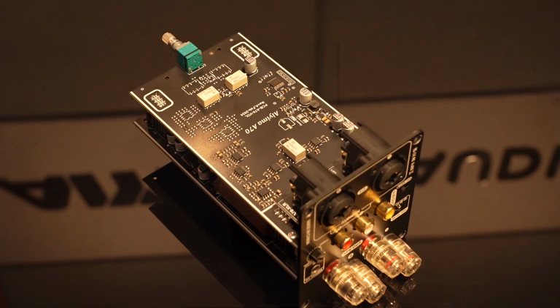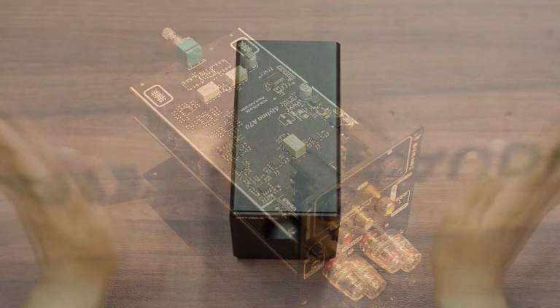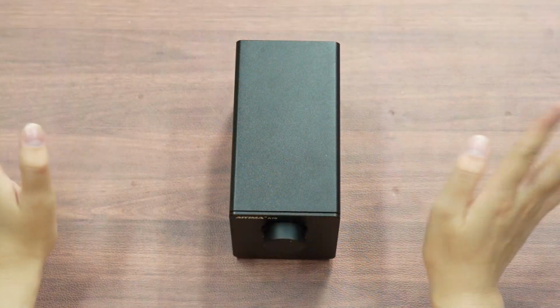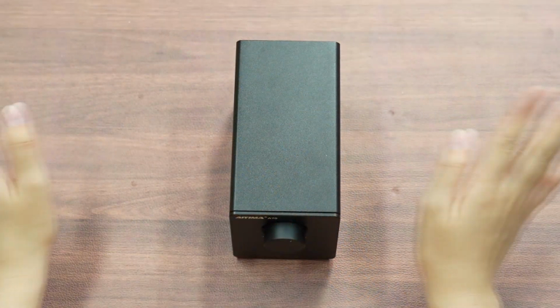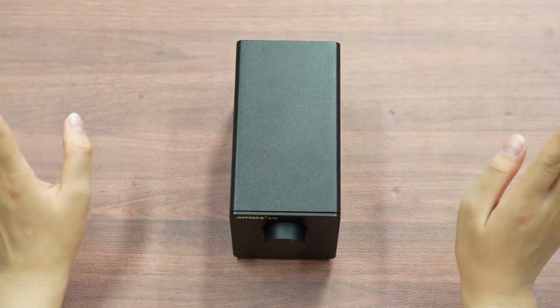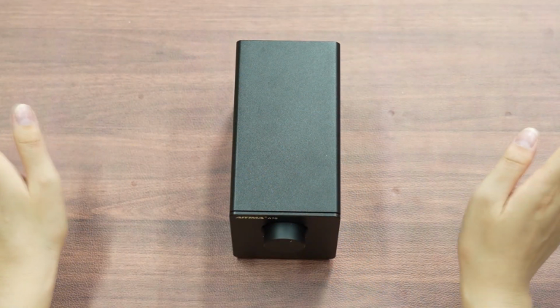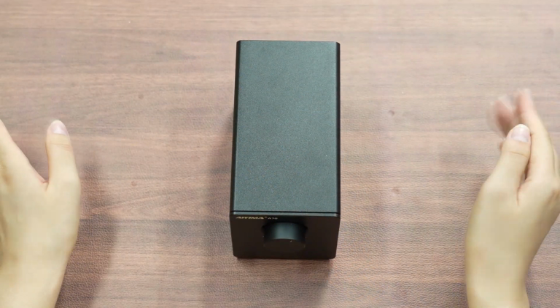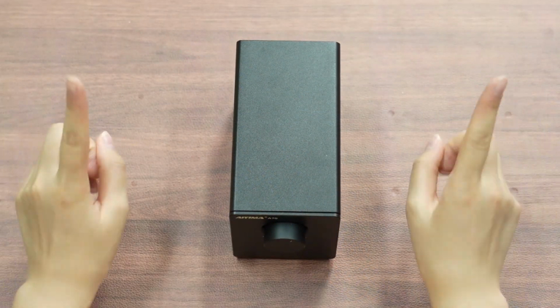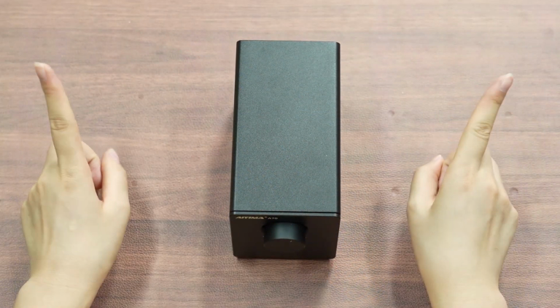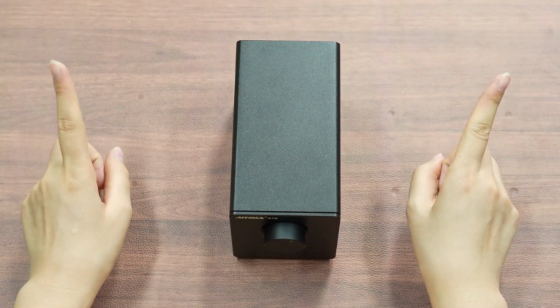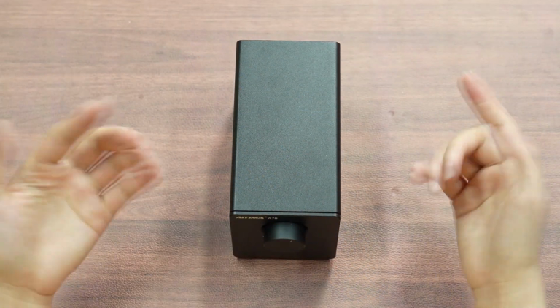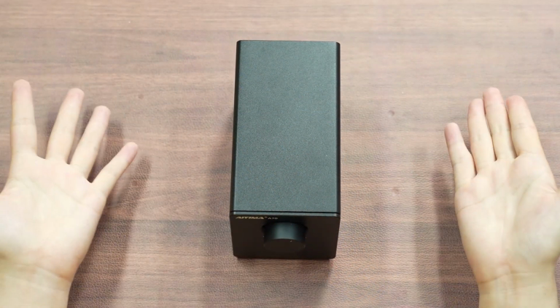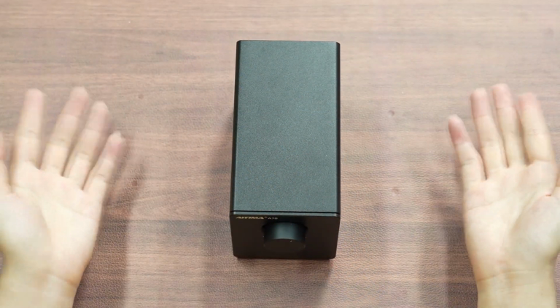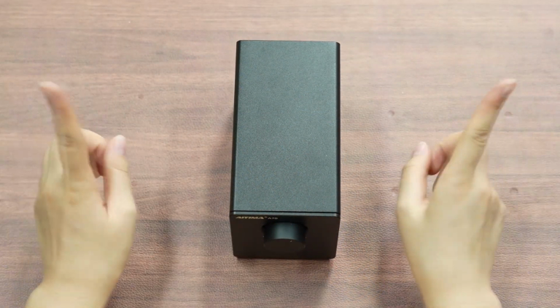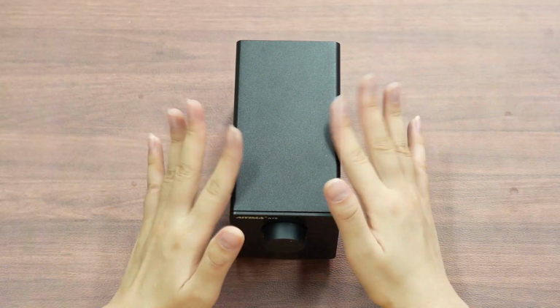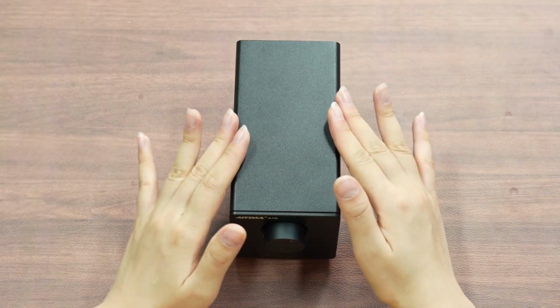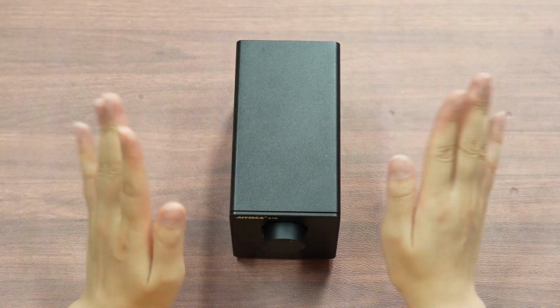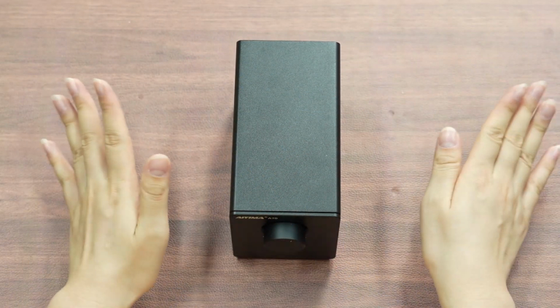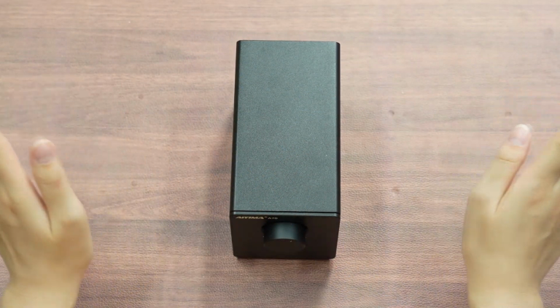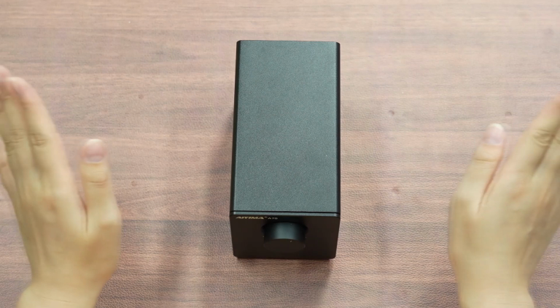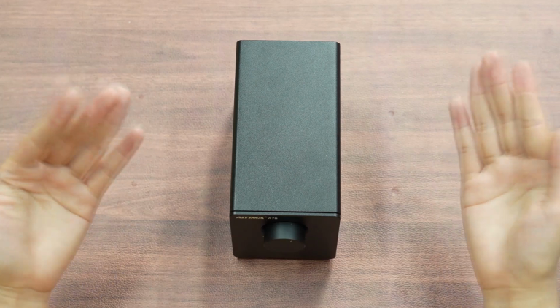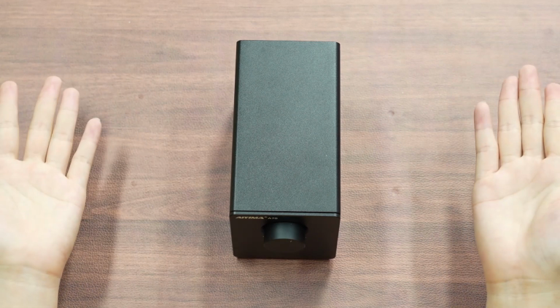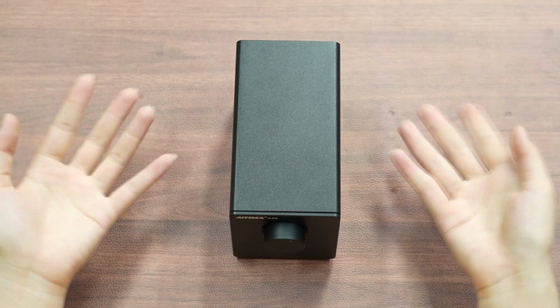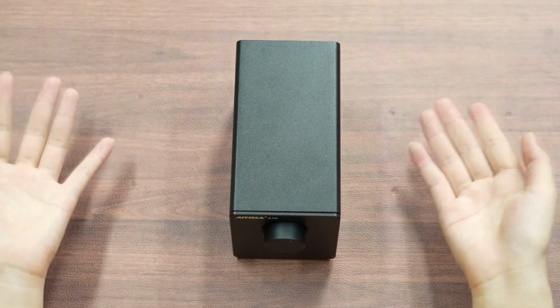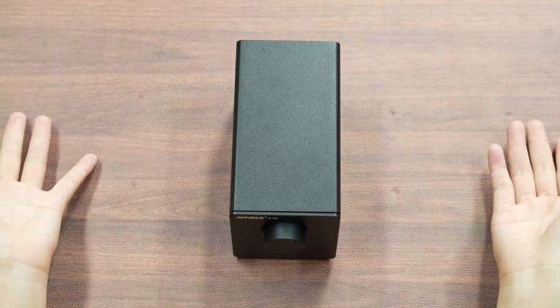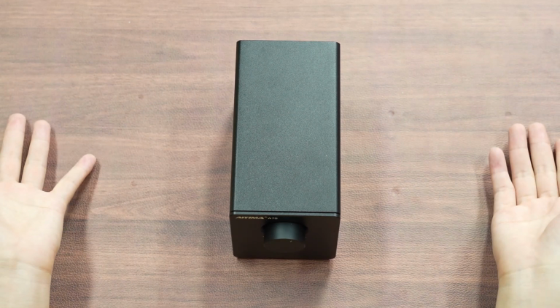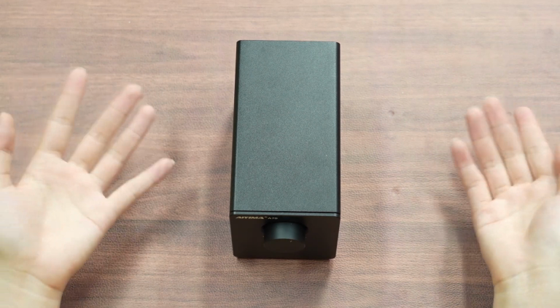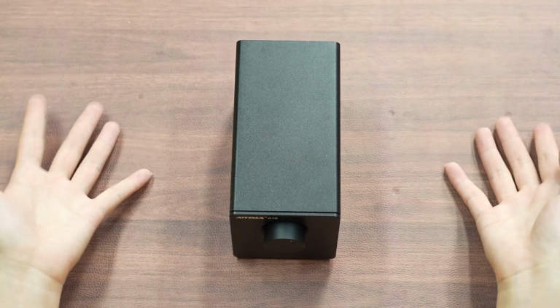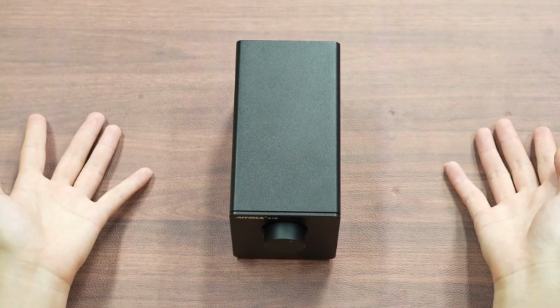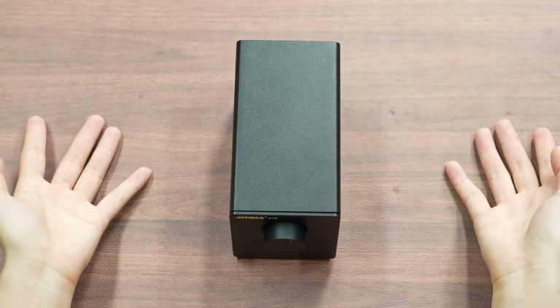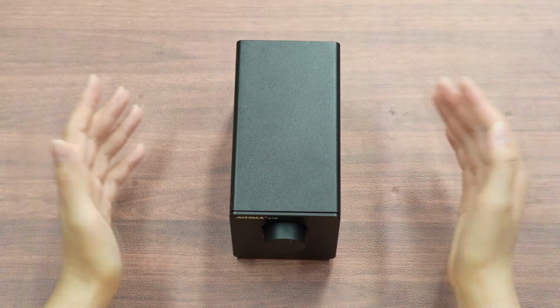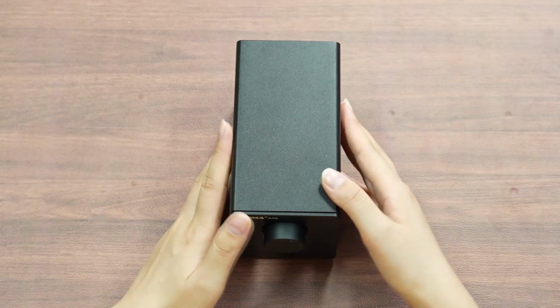Hello, everyone. IEMA A70 was officially launched last month. This product has sparked widespread discussion and anticipation in the market.